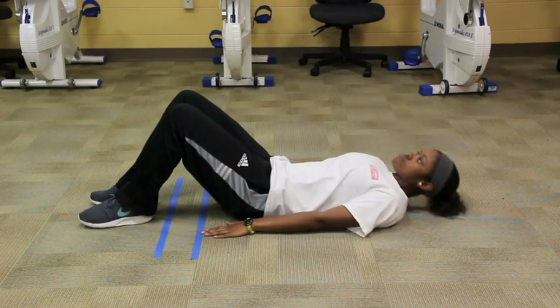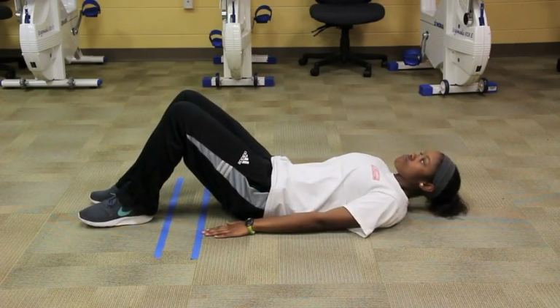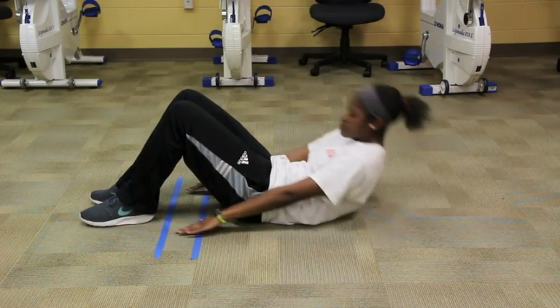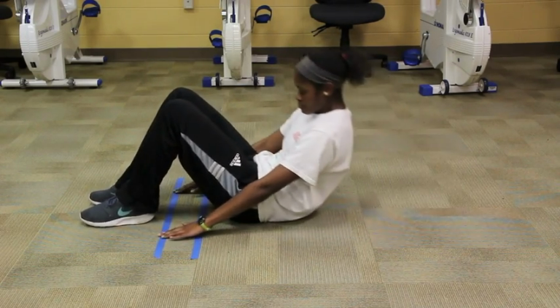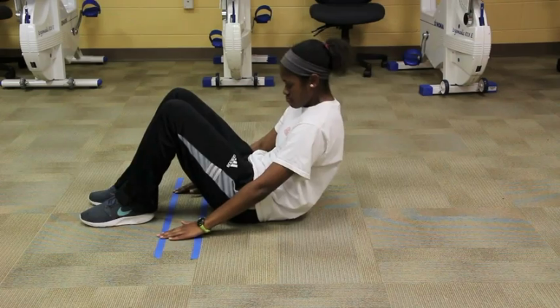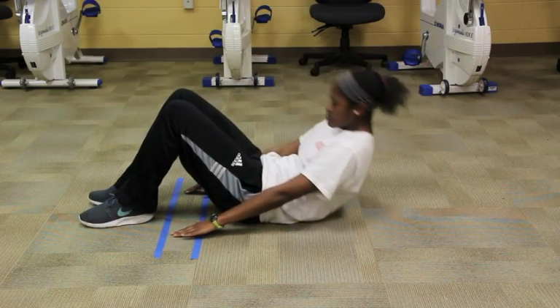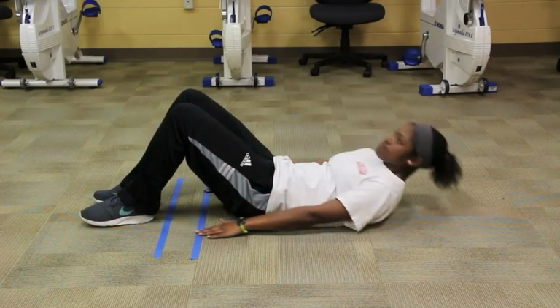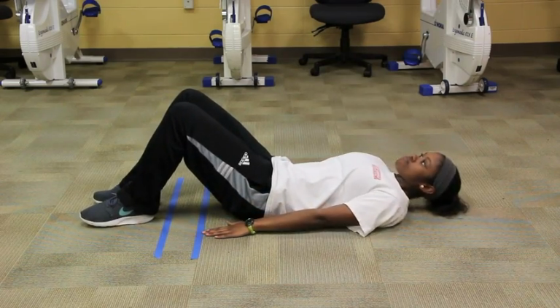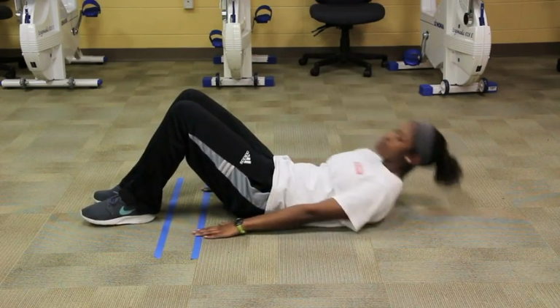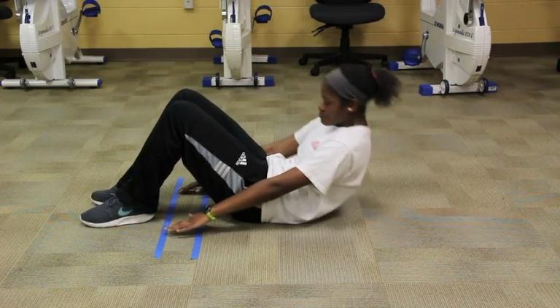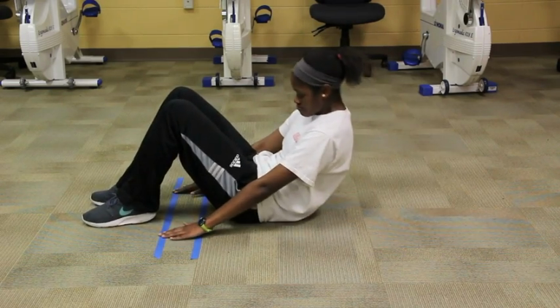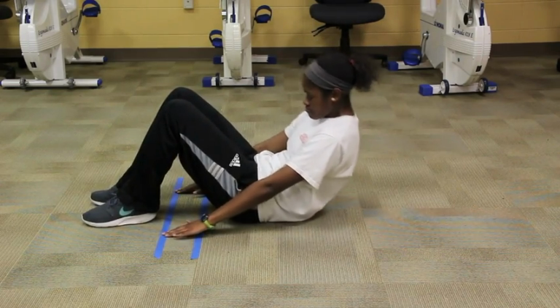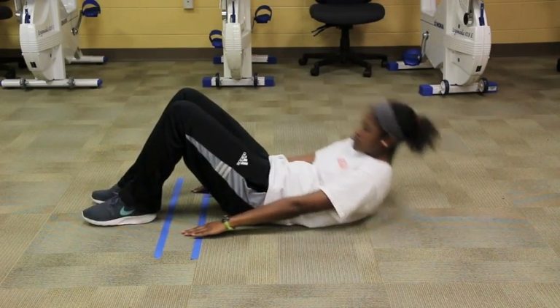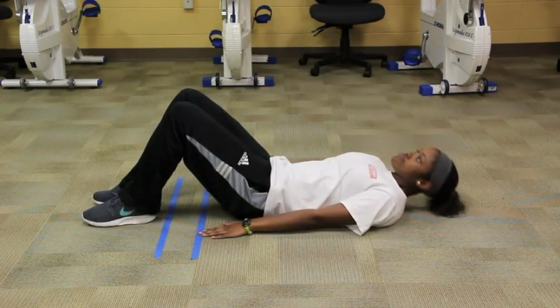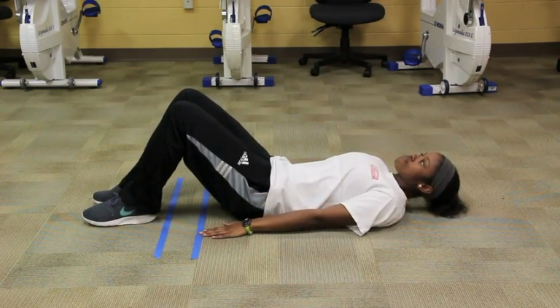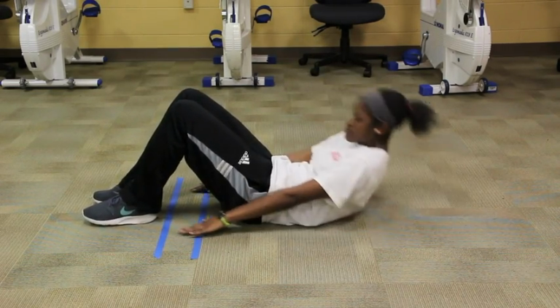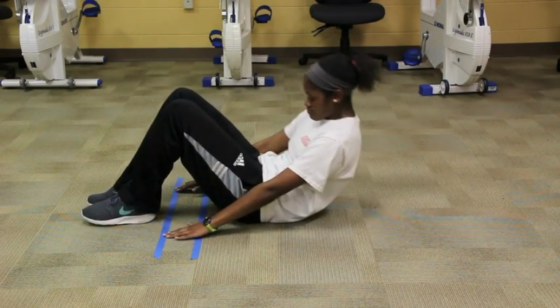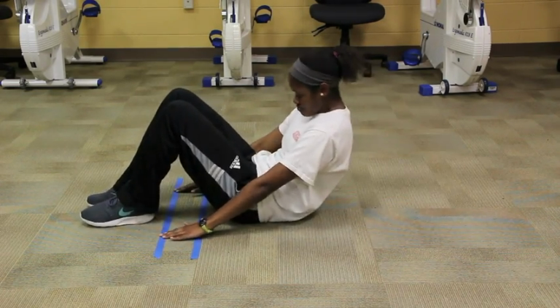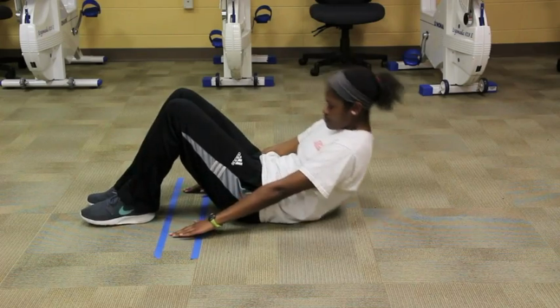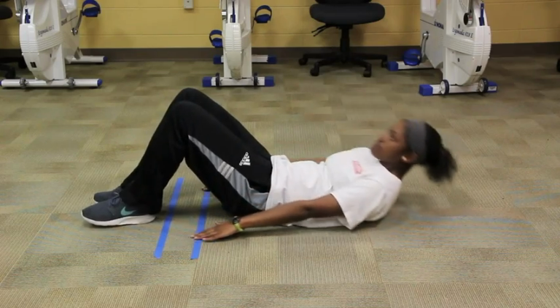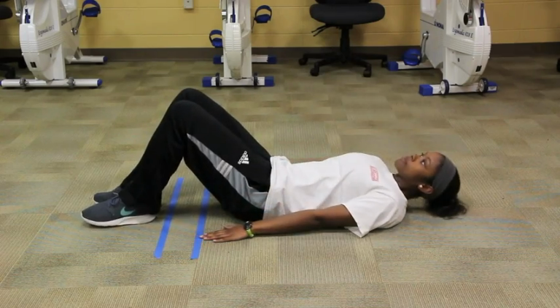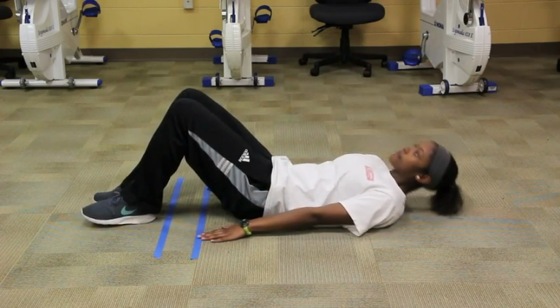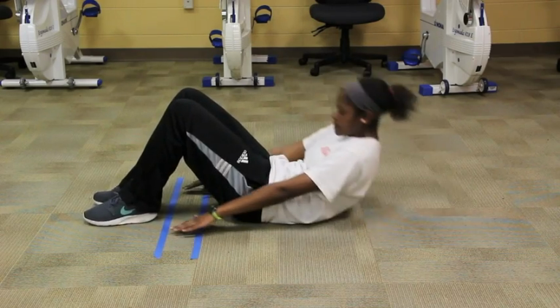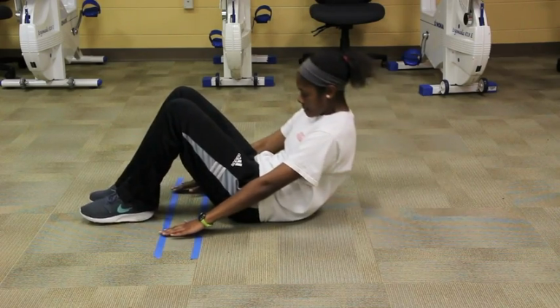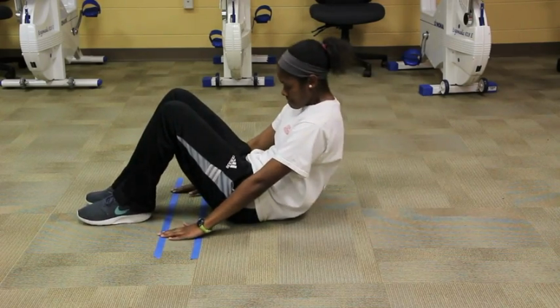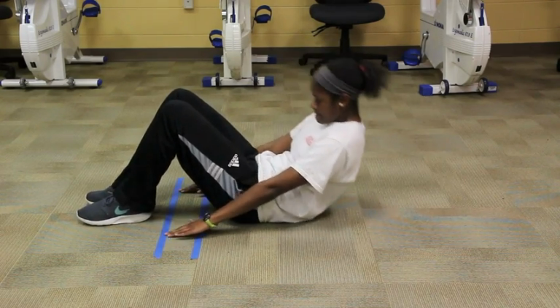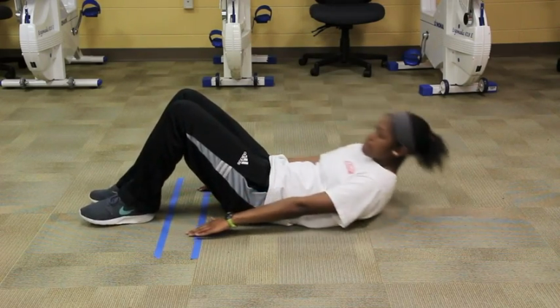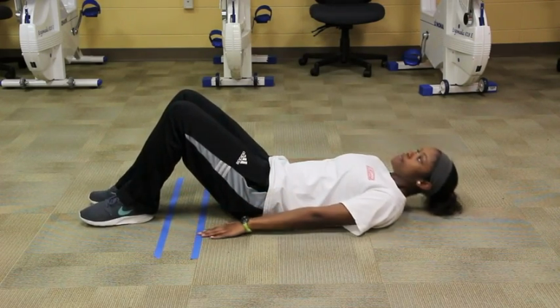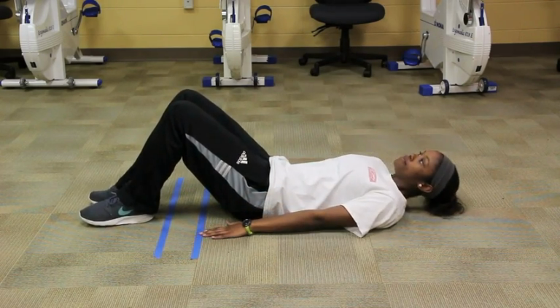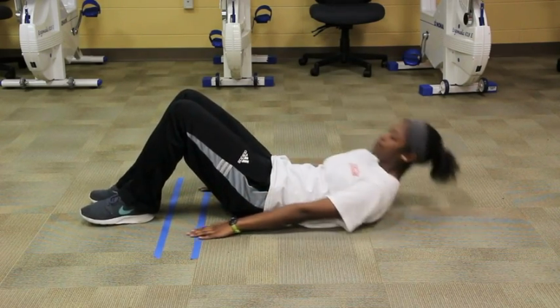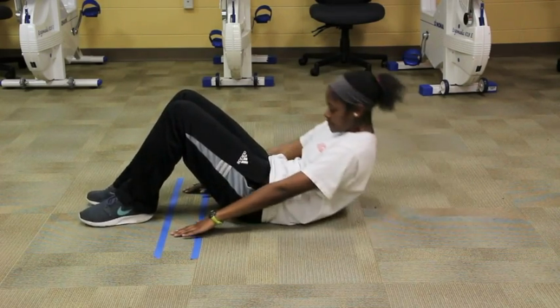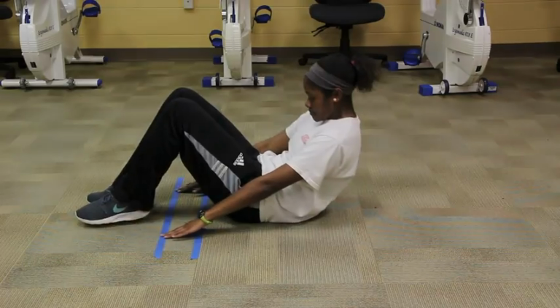Repeat this for one minute or until the subject has attained 25 reps. The subject should breathe easily during the test. Once completed, use the norm charts to properly determine the fitness category of your client.